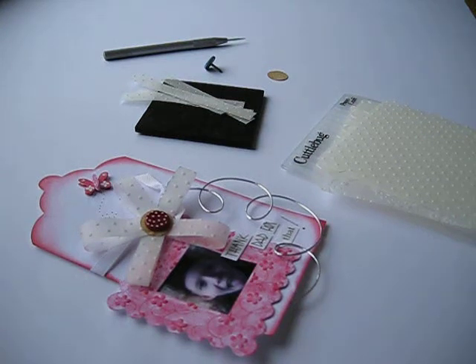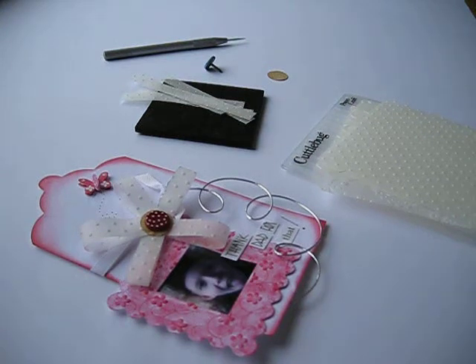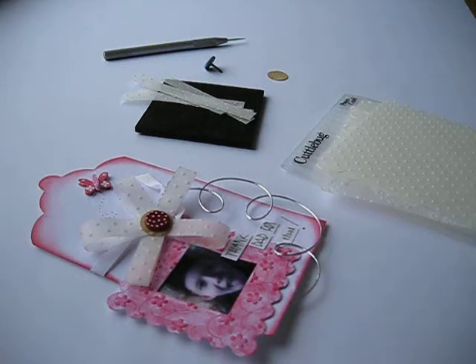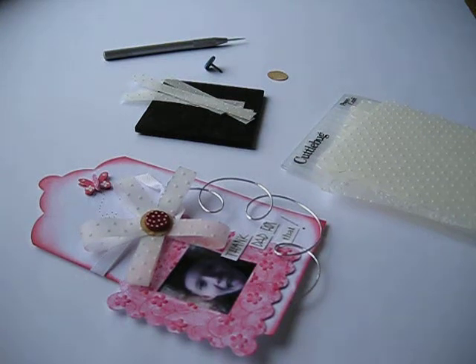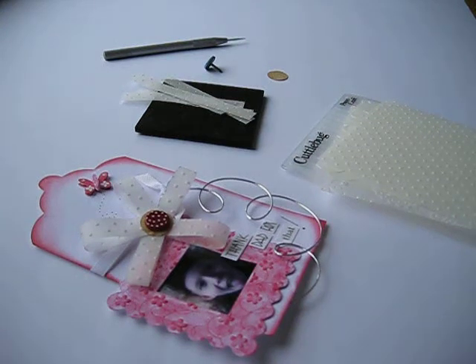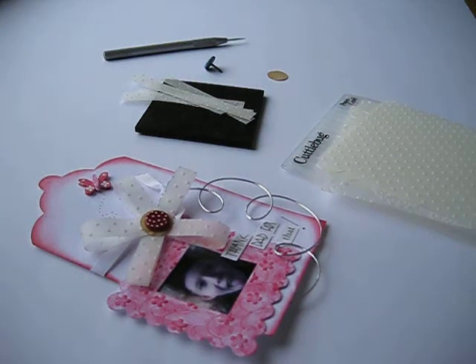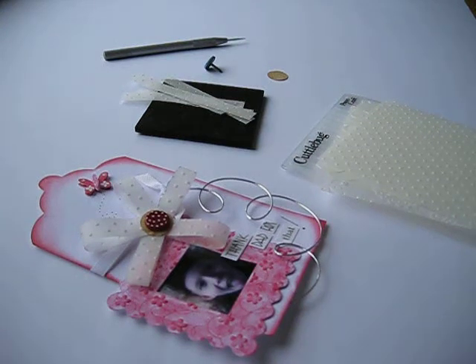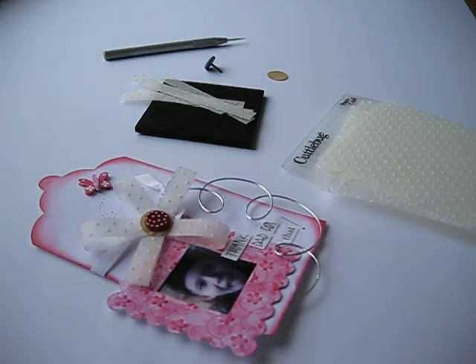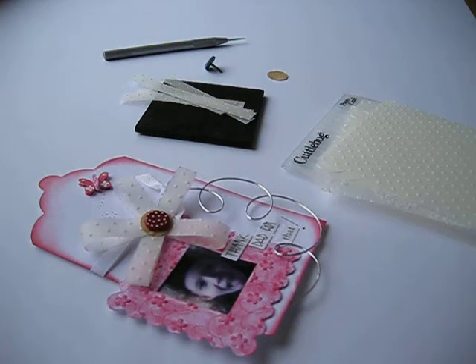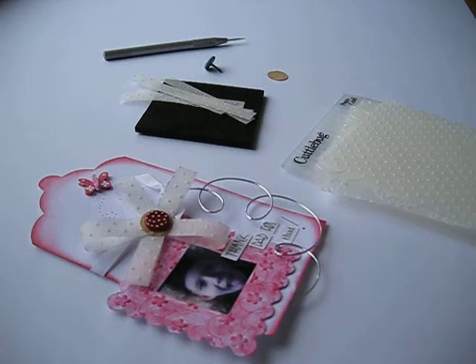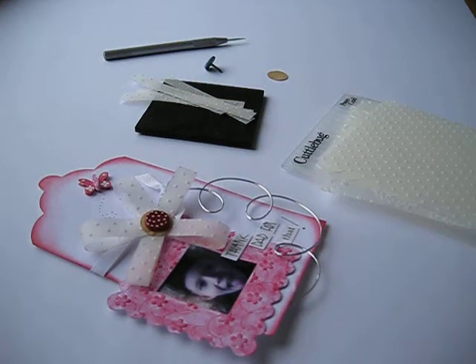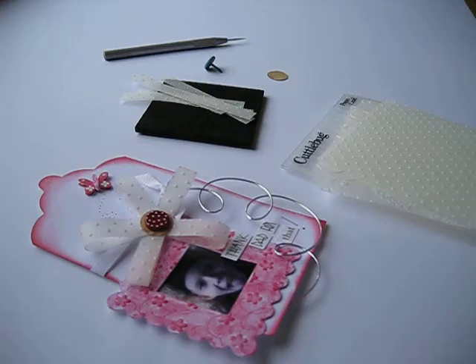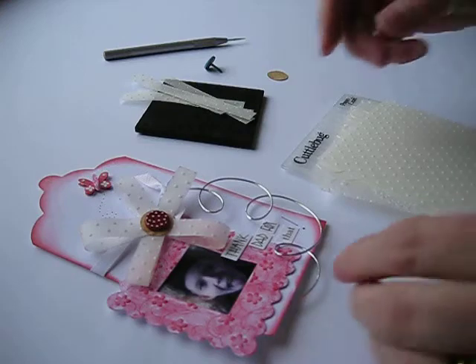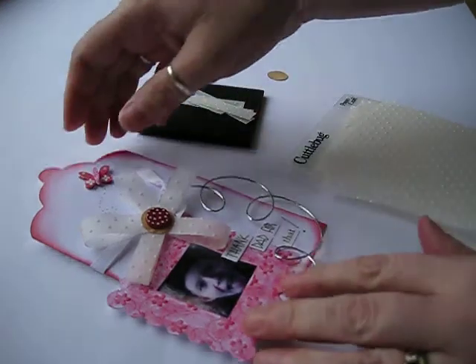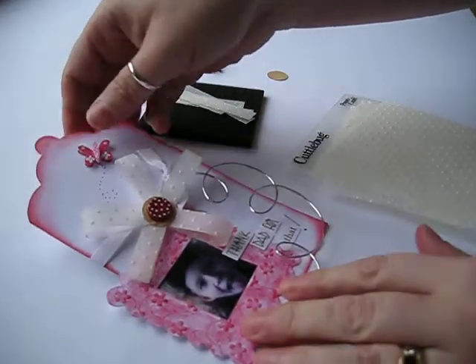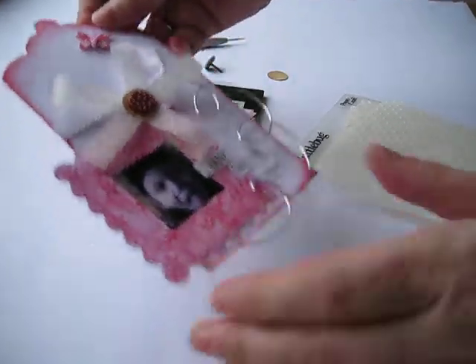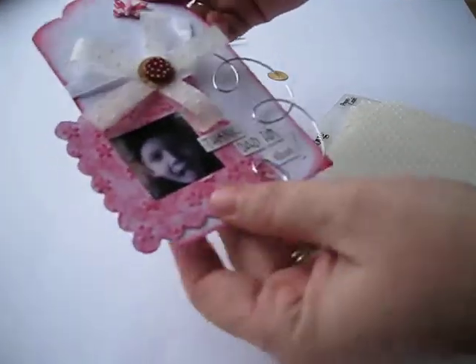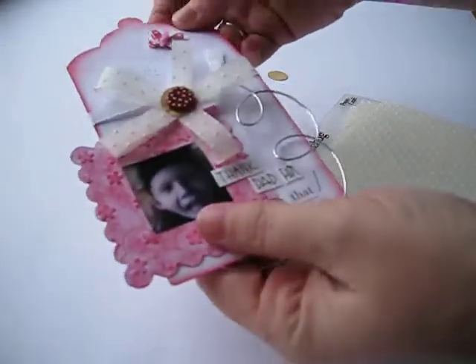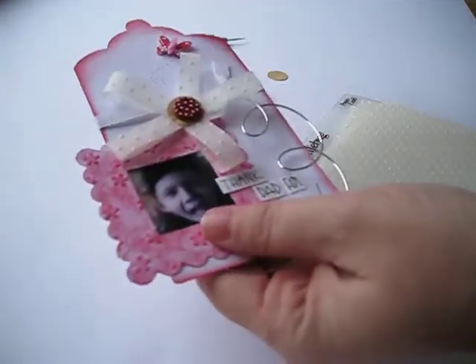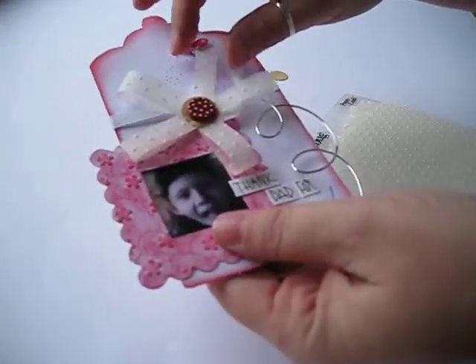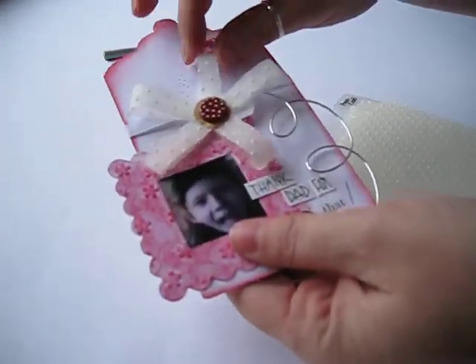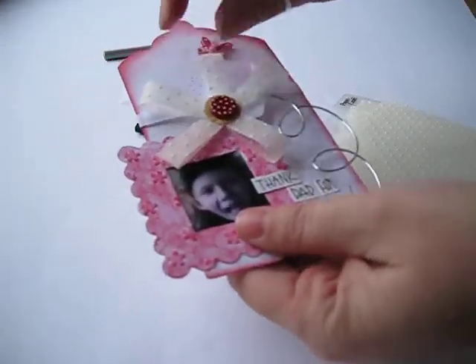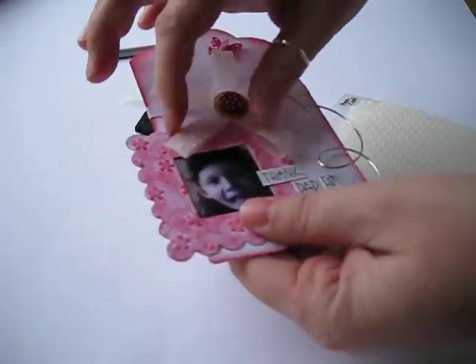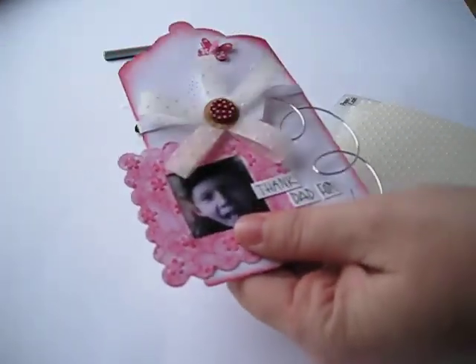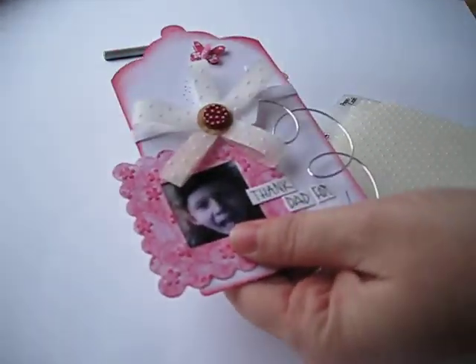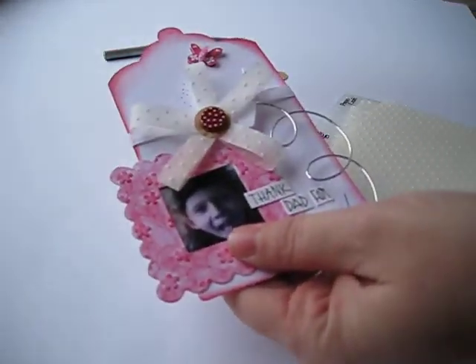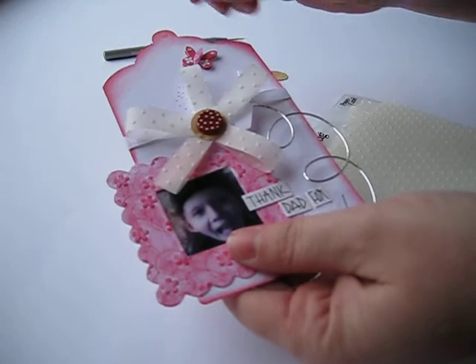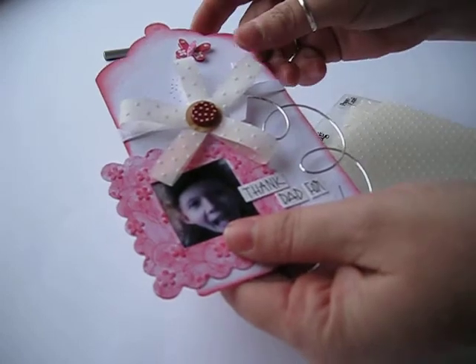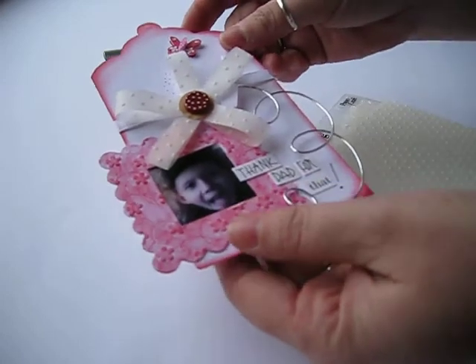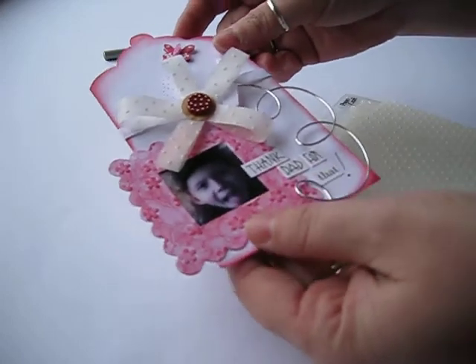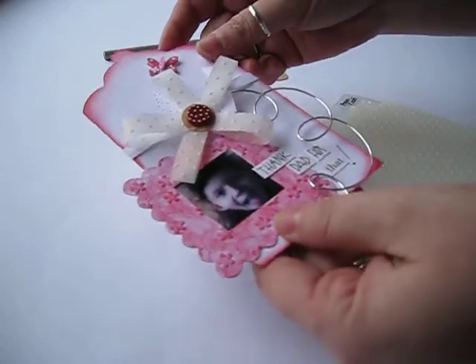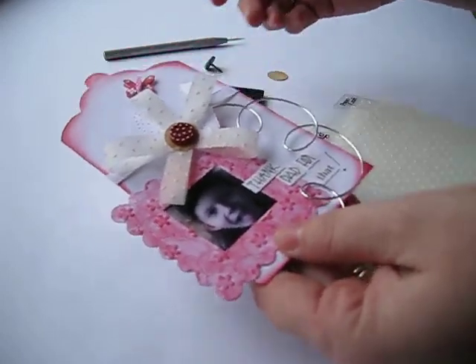Today I'm going to be using vellum because I'm going to try and revive it. I know you've all got some in your craft boxes, probably from about 7,000 years ago. We're going to turn it into this lovely little flower by transforming the look of your vellum.